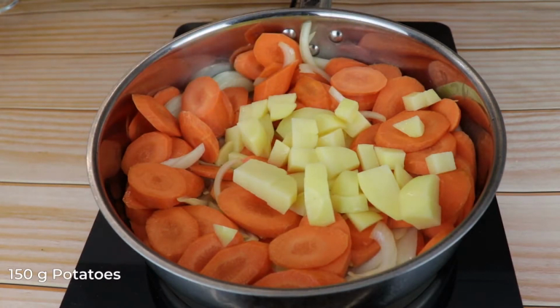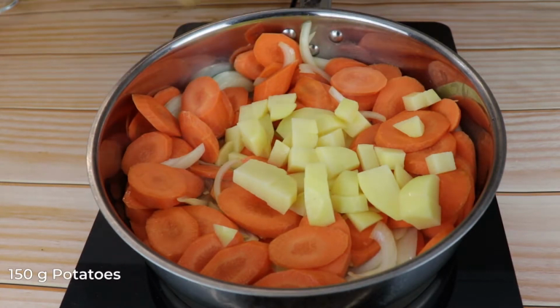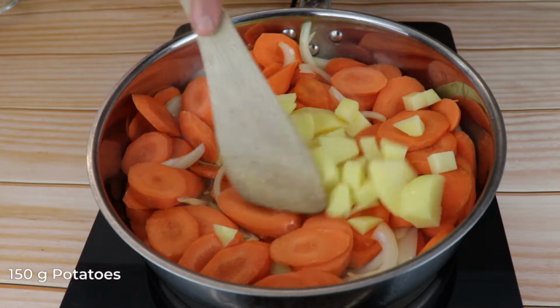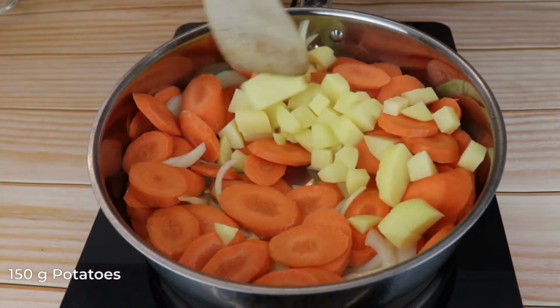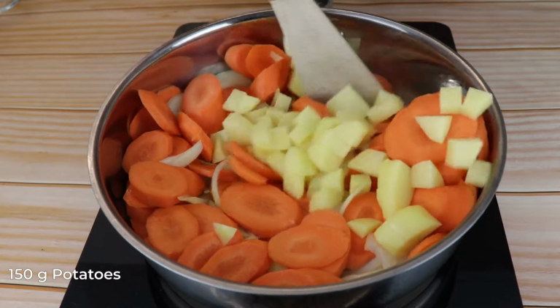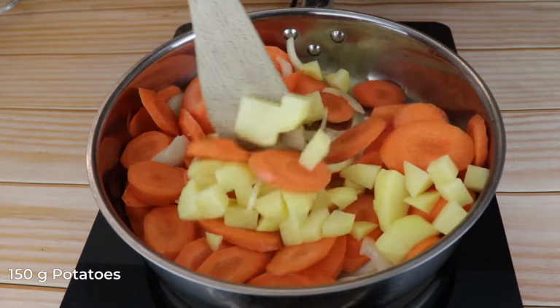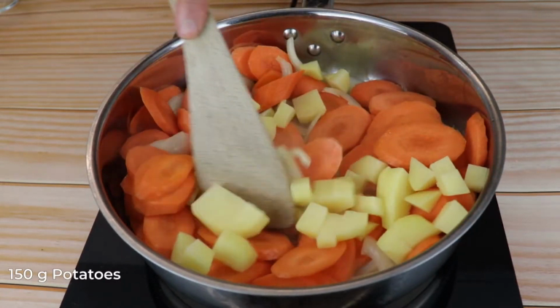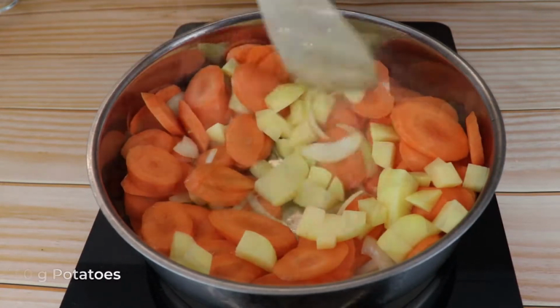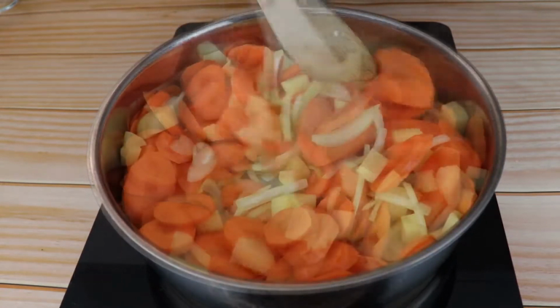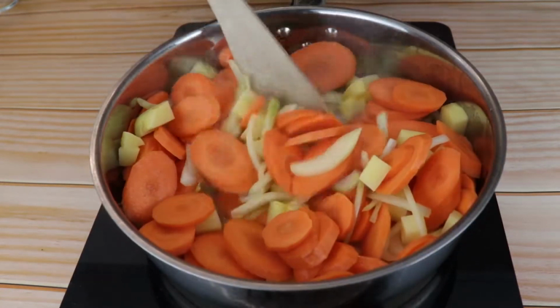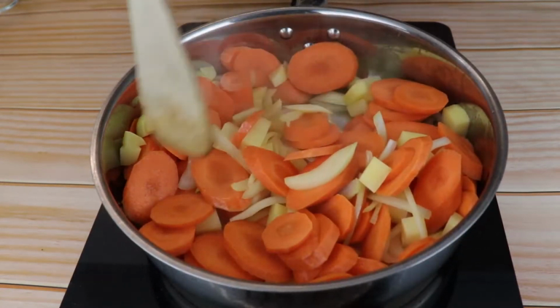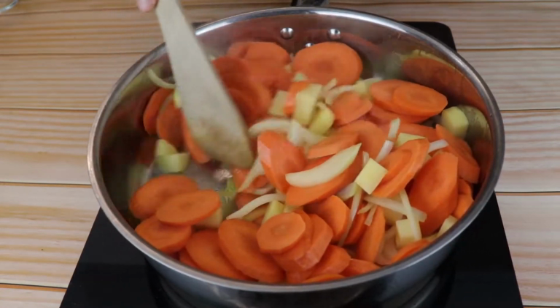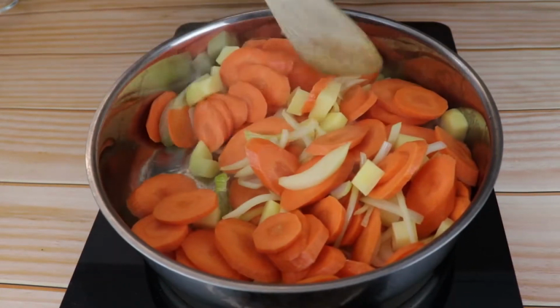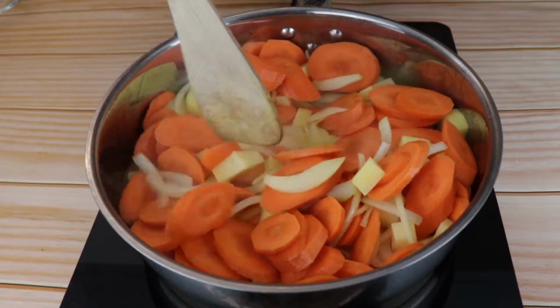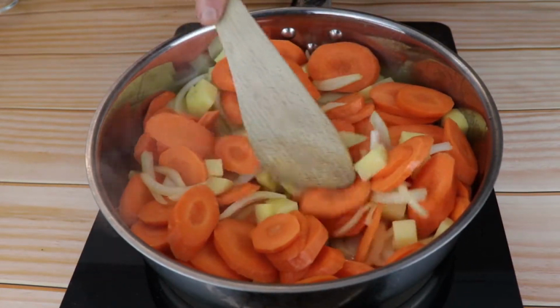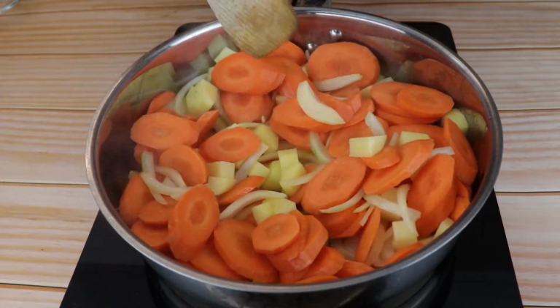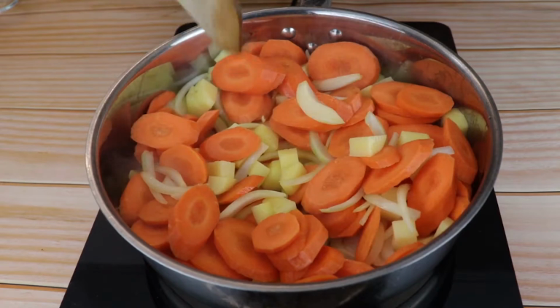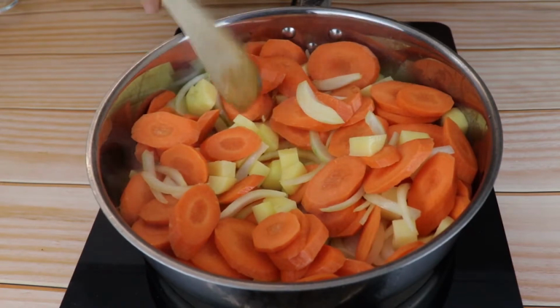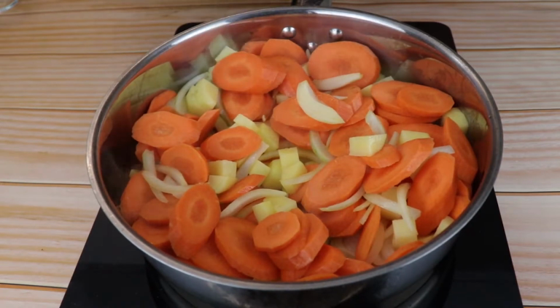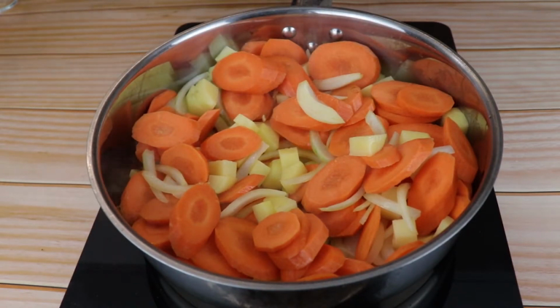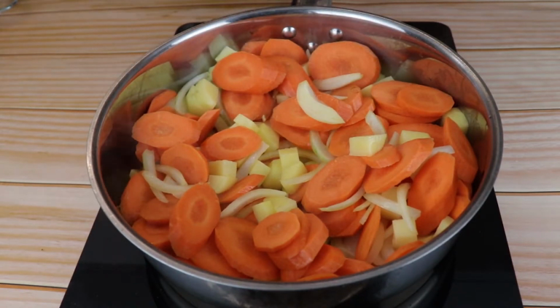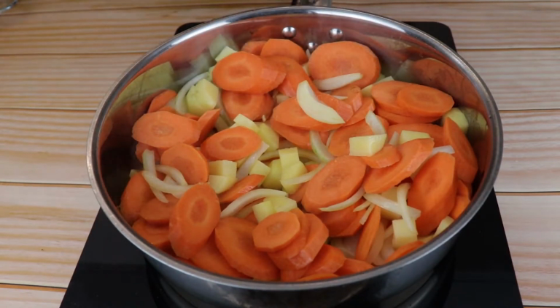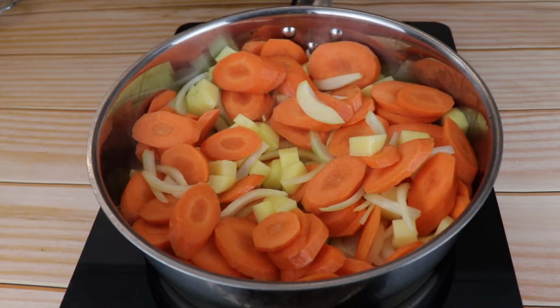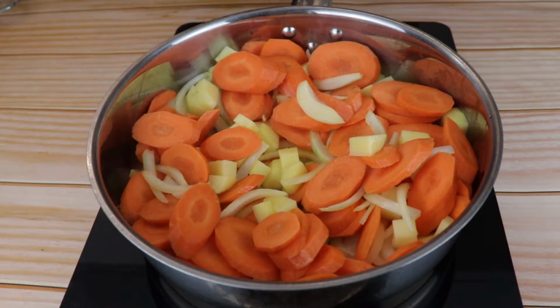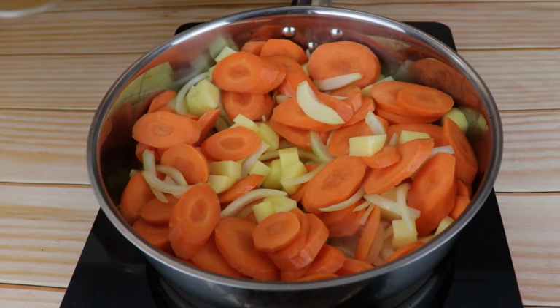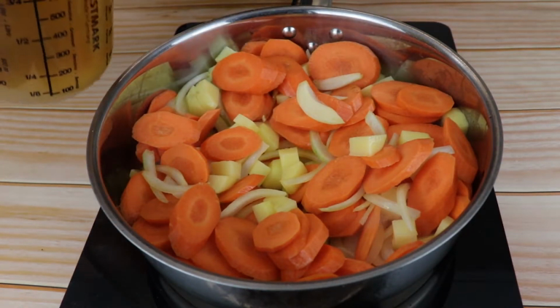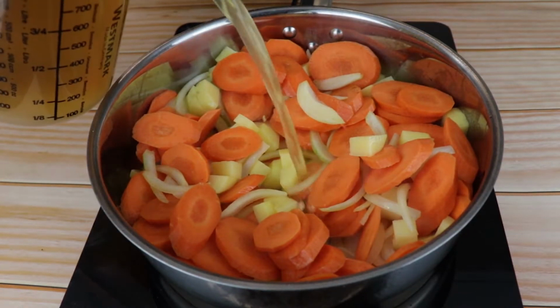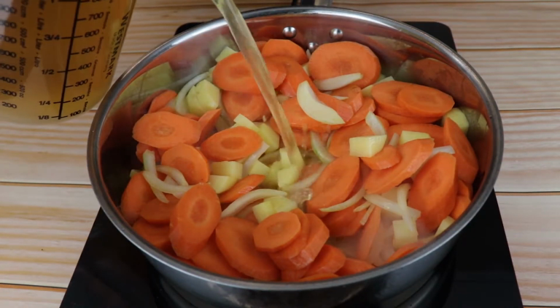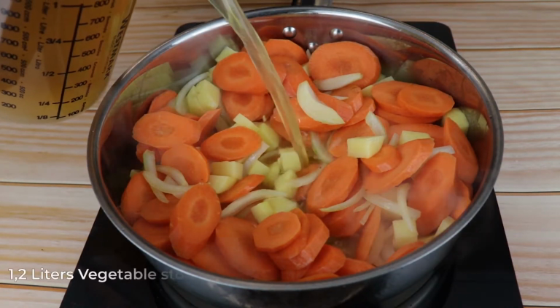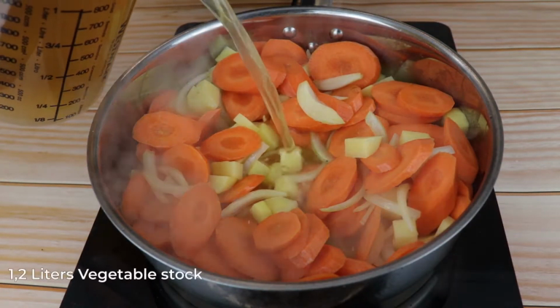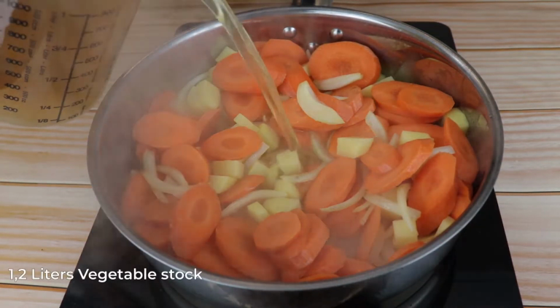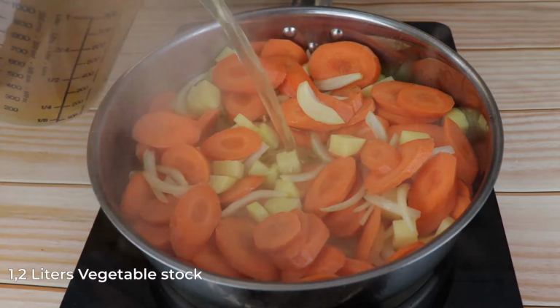And last, add 150 grams of diced potatoes, give it a mix and add 1.2 liters of vegetable stock, or until the stock covers everything.